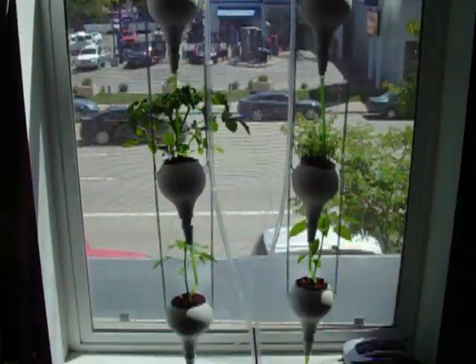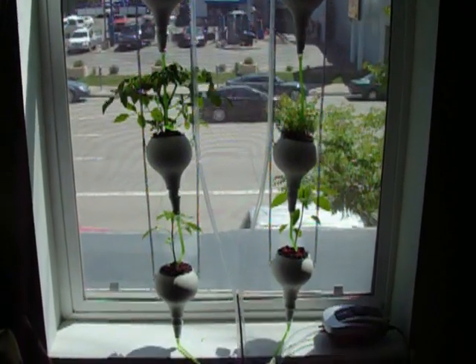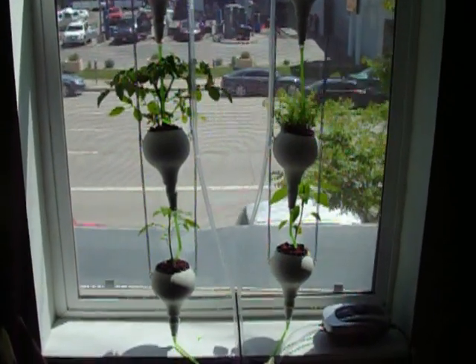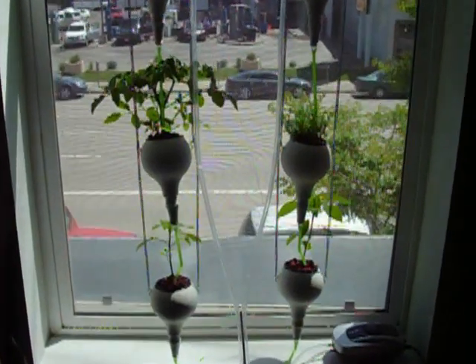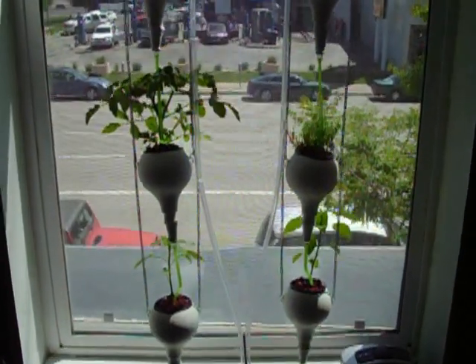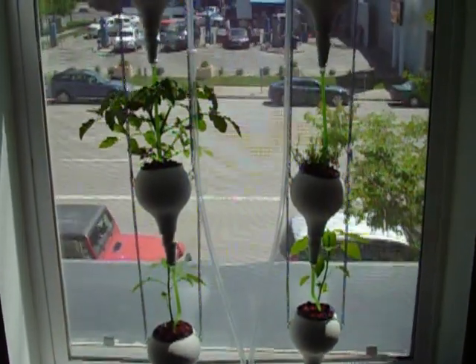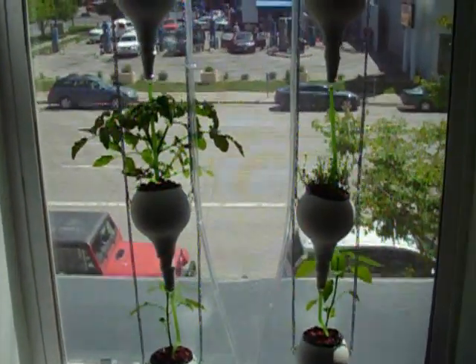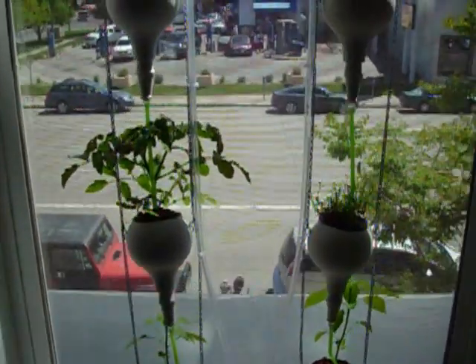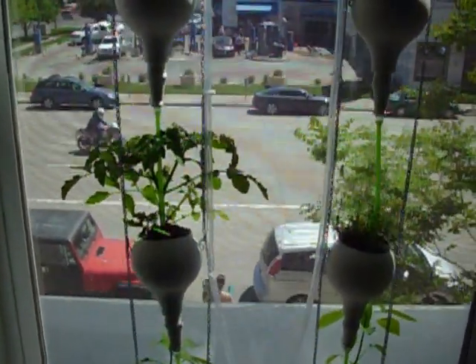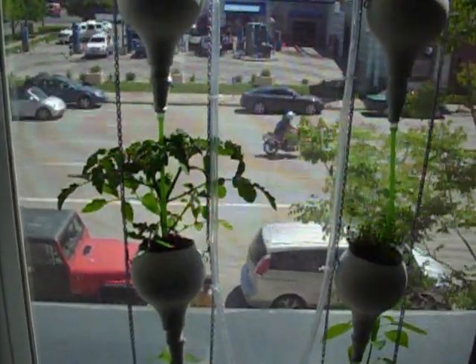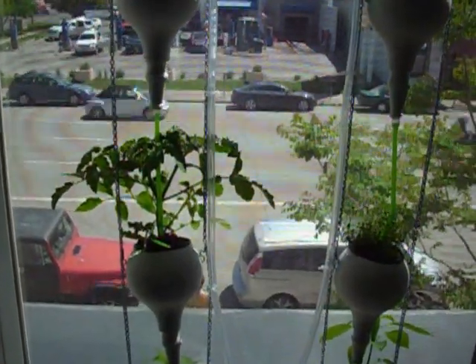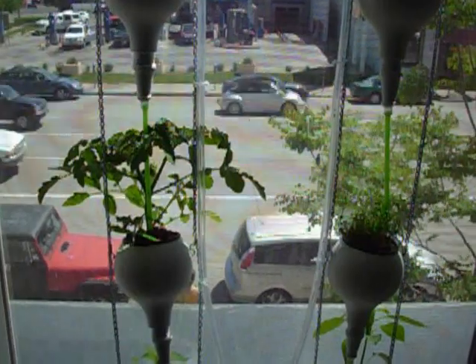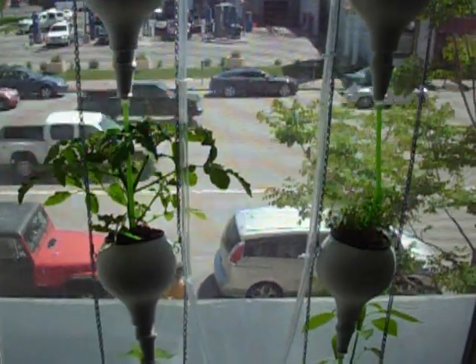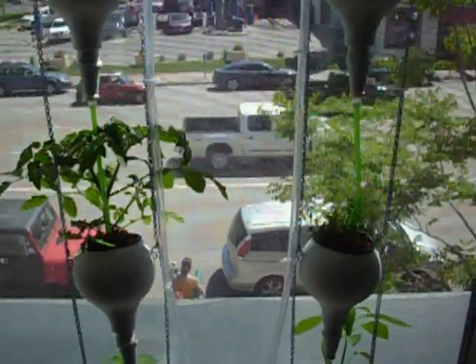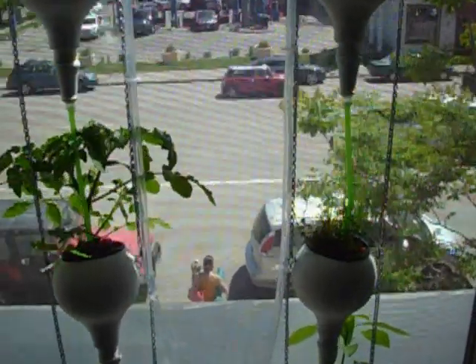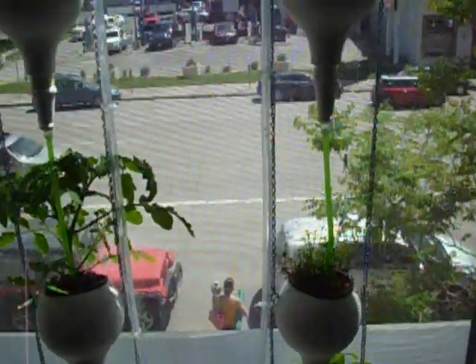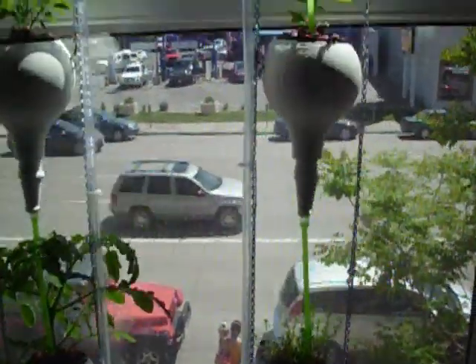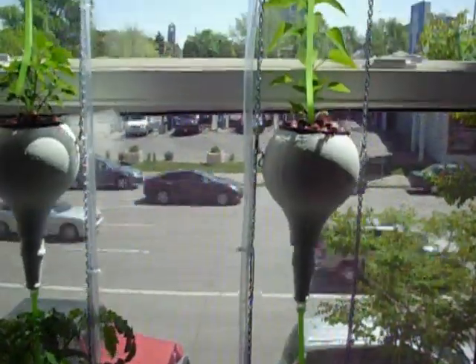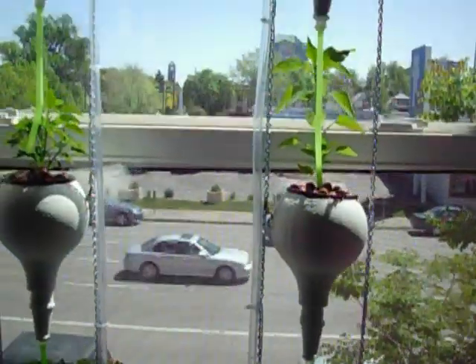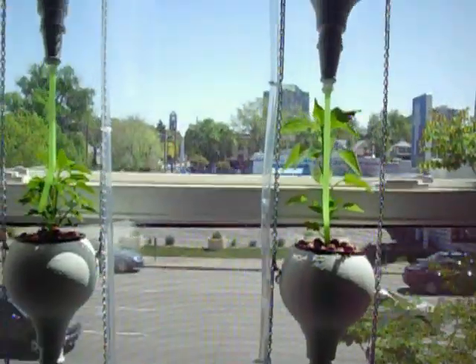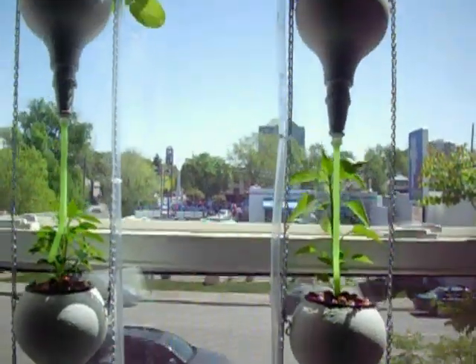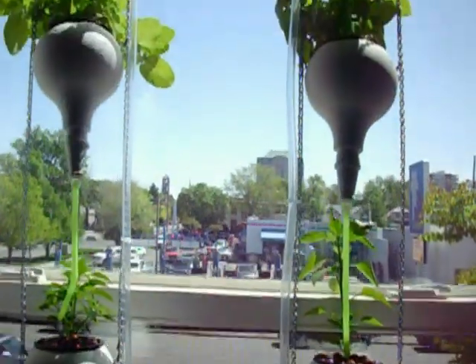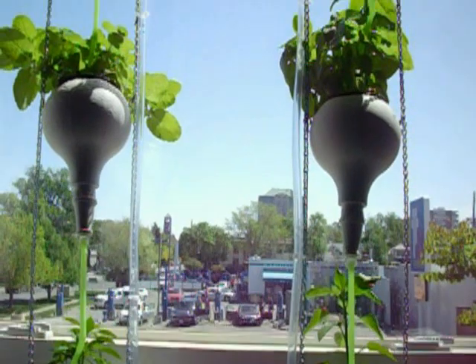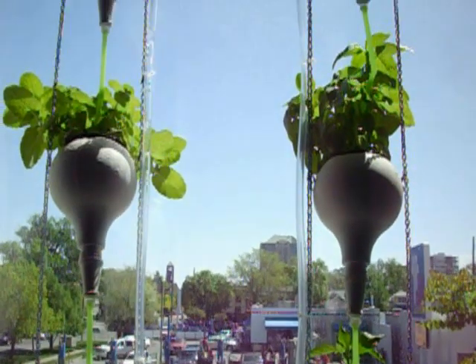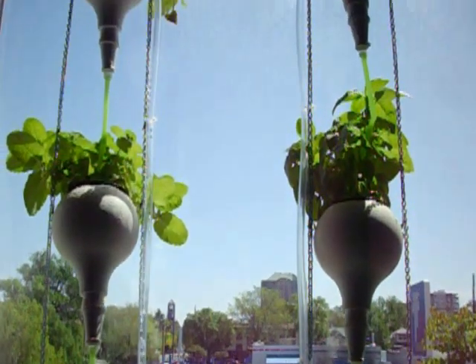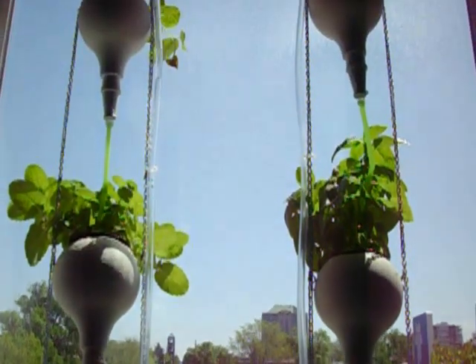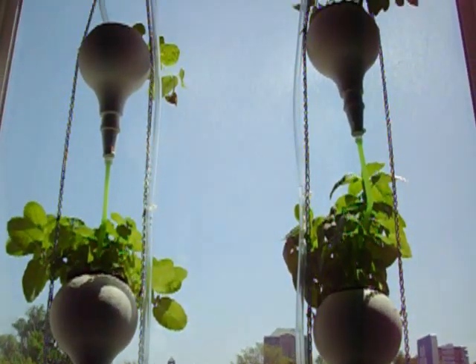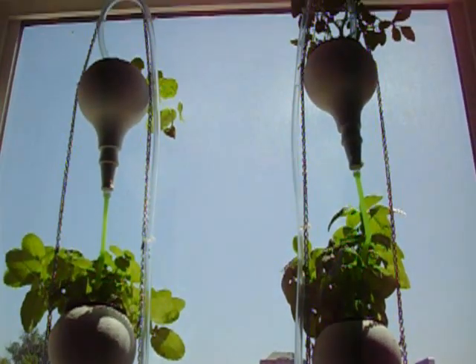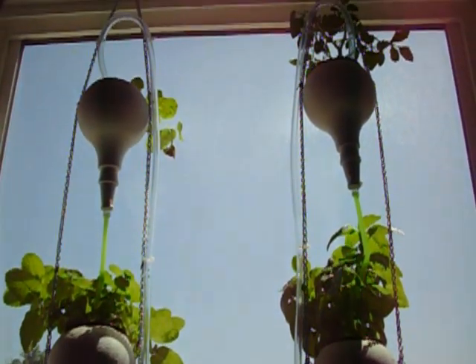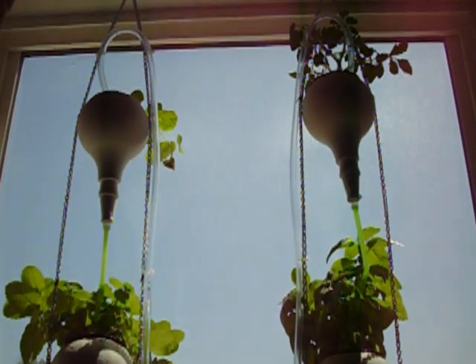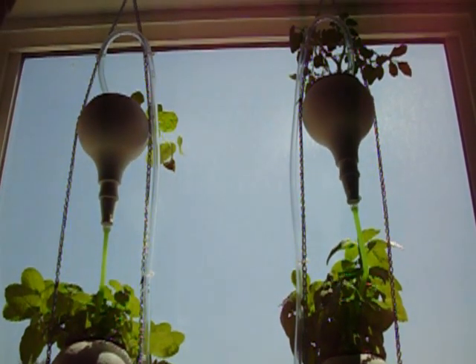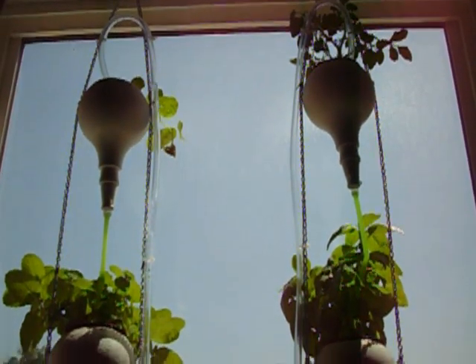So far we have some different kinds of peppers down below, tomatoes — first time for that, we'll see how those go — thyme, more peppers, Thai peppers, basil, mint, nasturtiums, and more tomatoes up top.